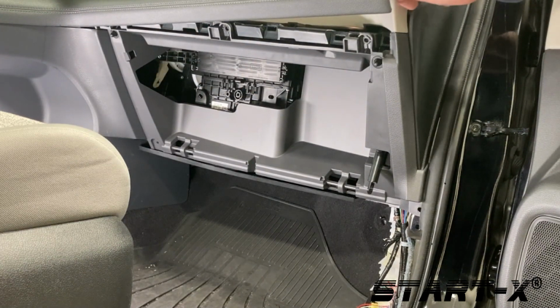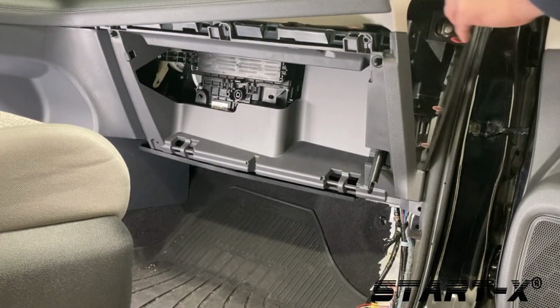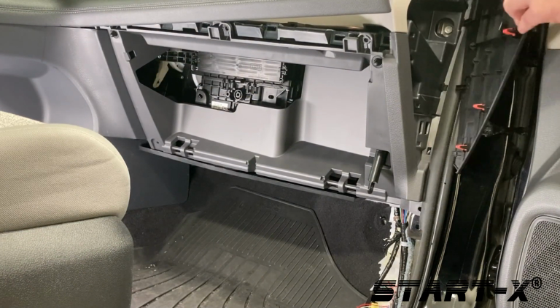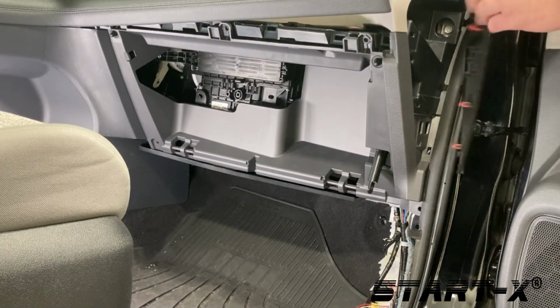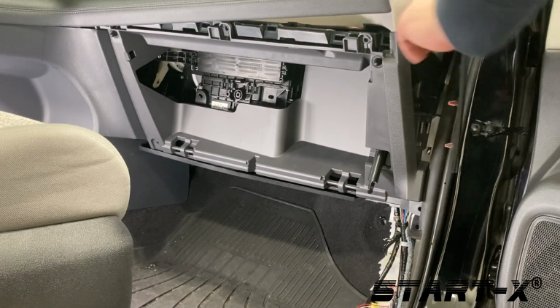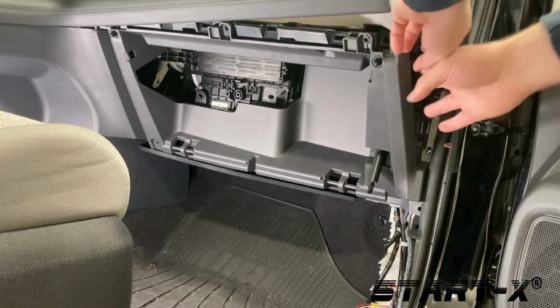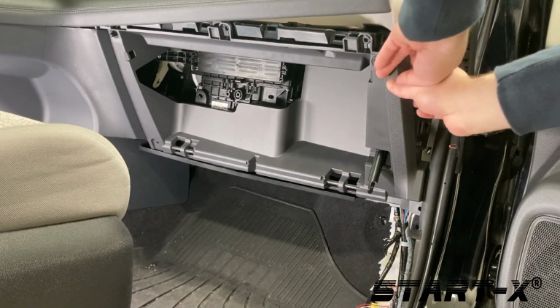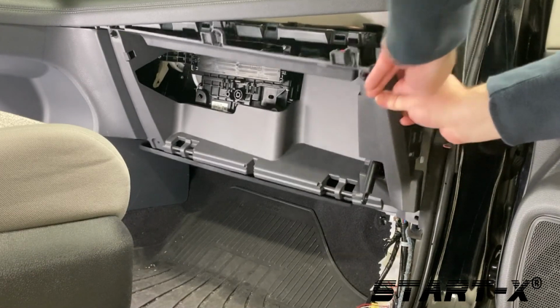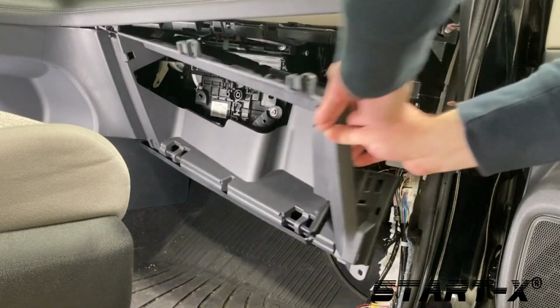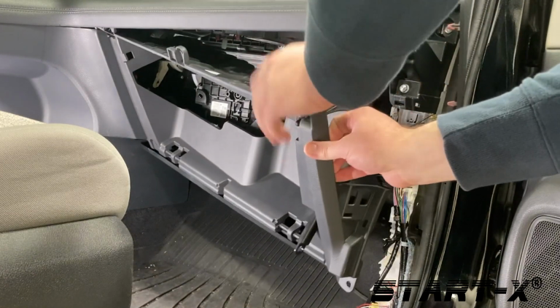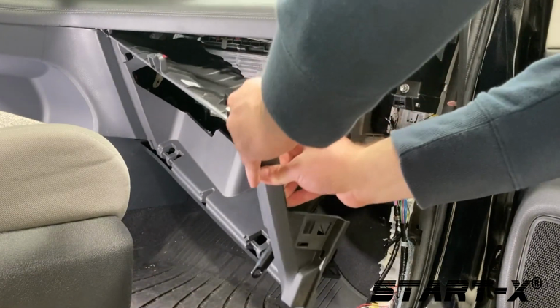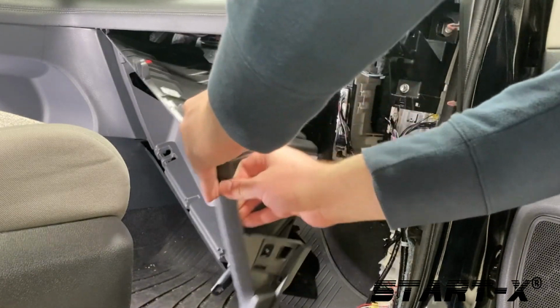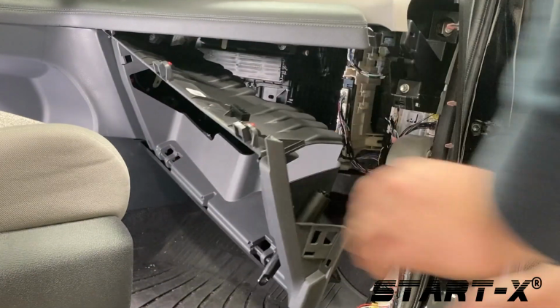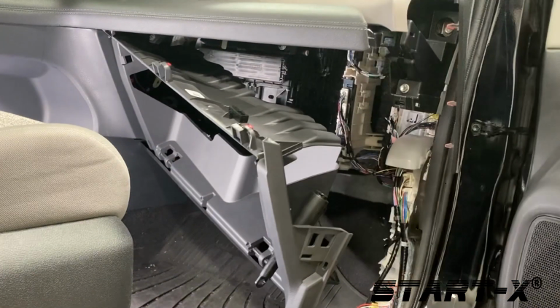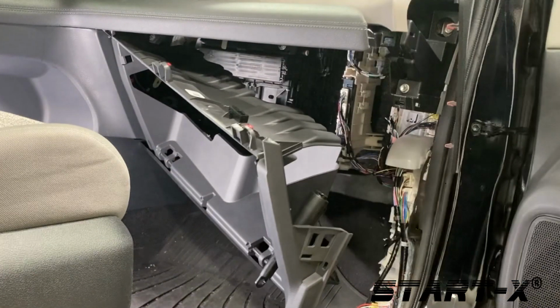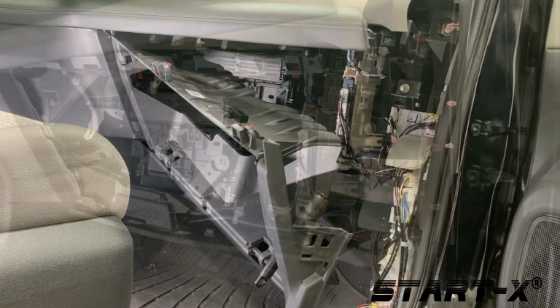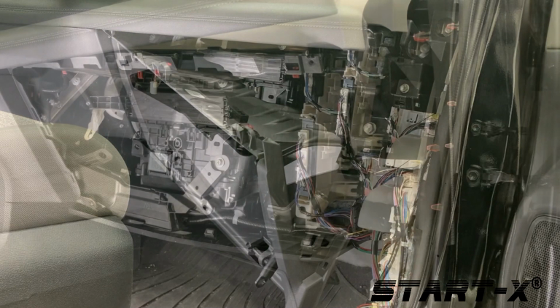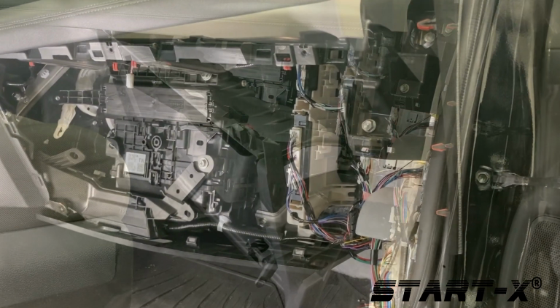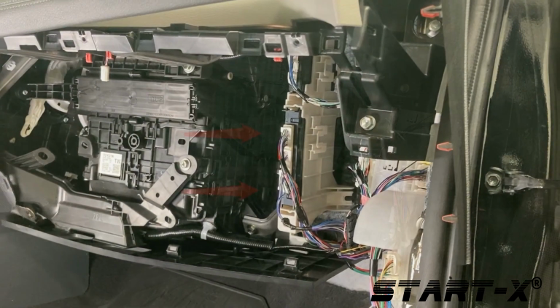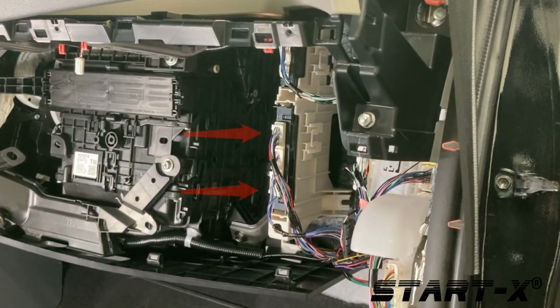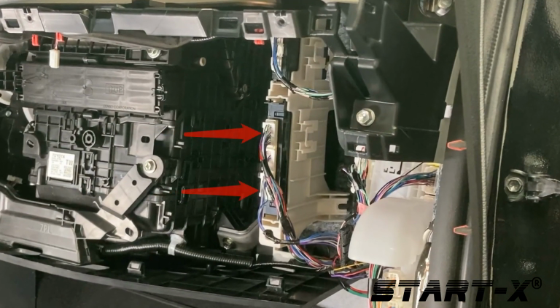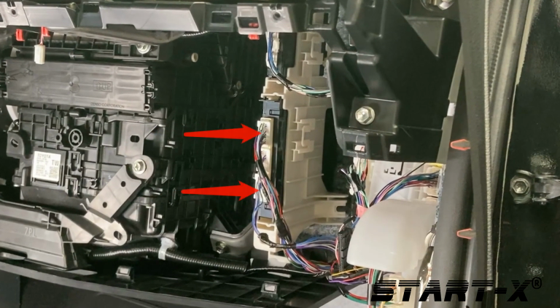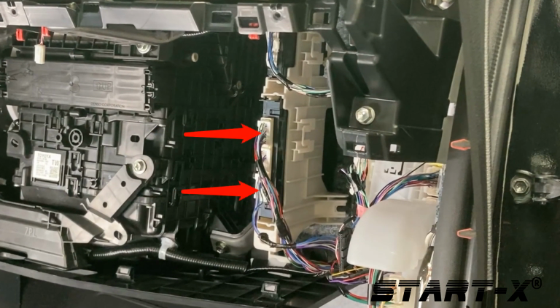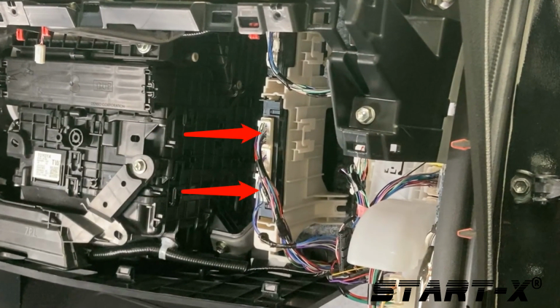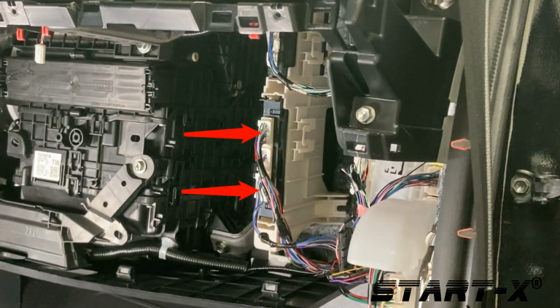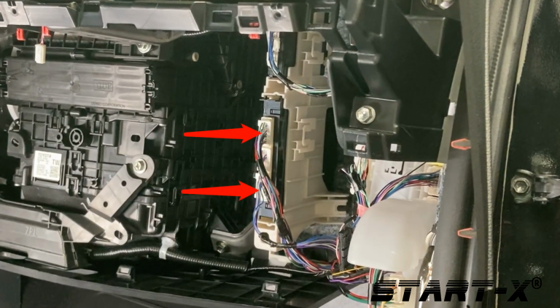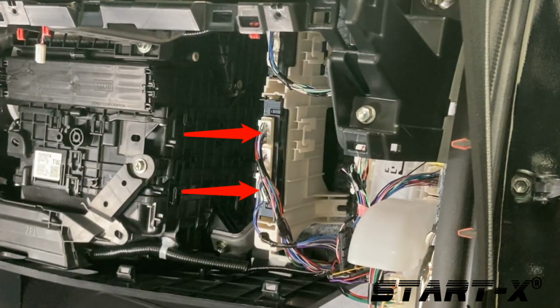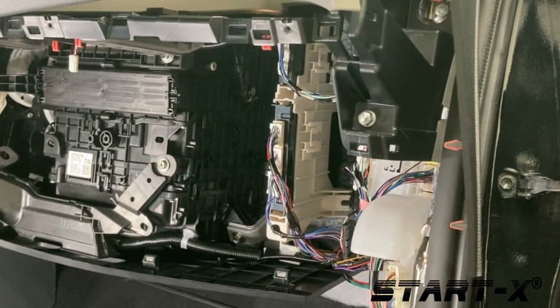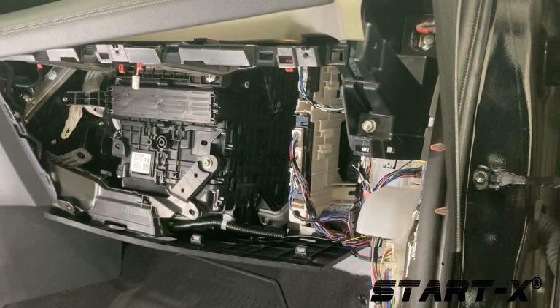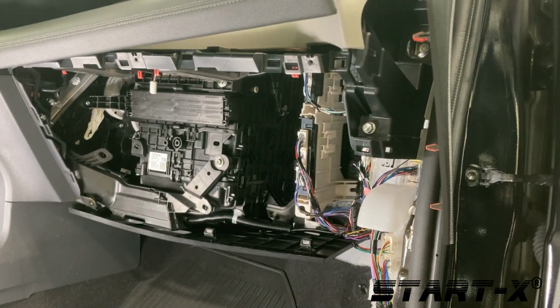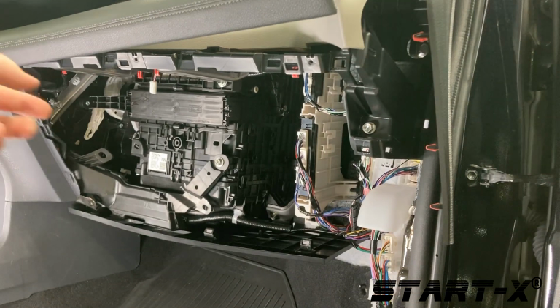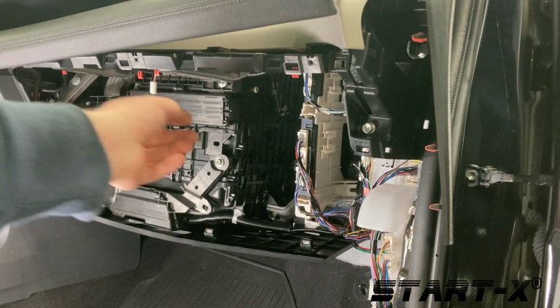Unsnap the side panel — you can use the pry tool if needed. Gently pull on the edge of the panel. It's not necessary to remove the entire panel to access the certification ECU. First we're going to remove the top and bottom connector at the certification ECU.